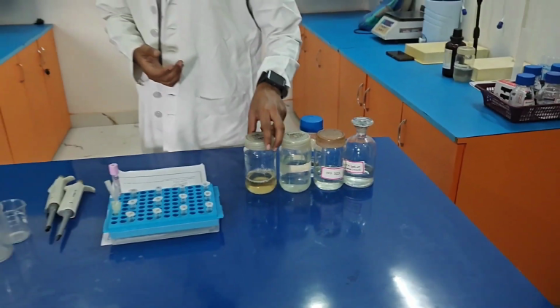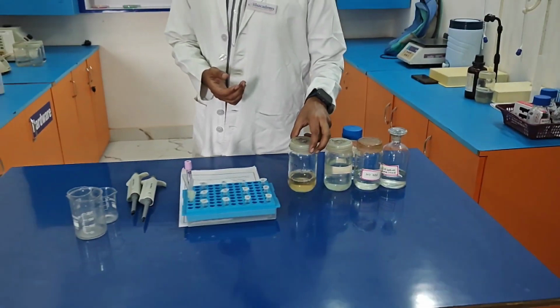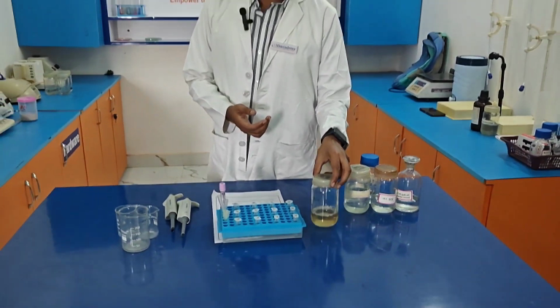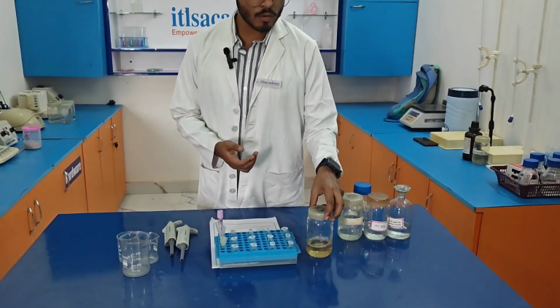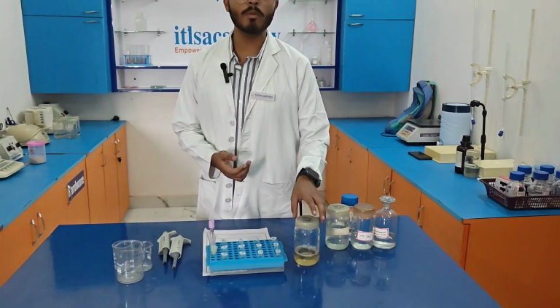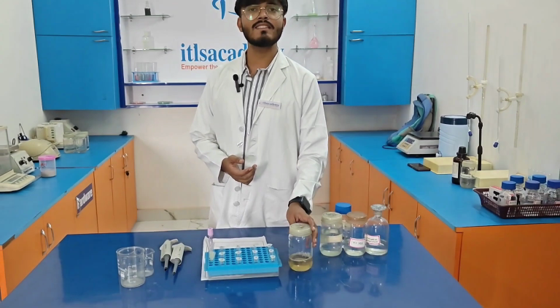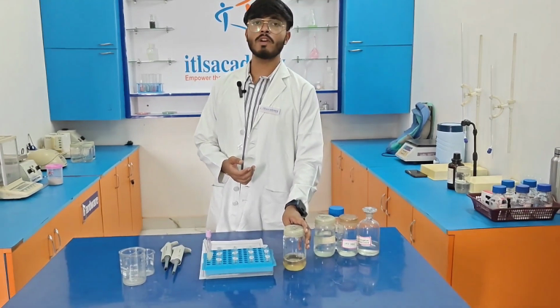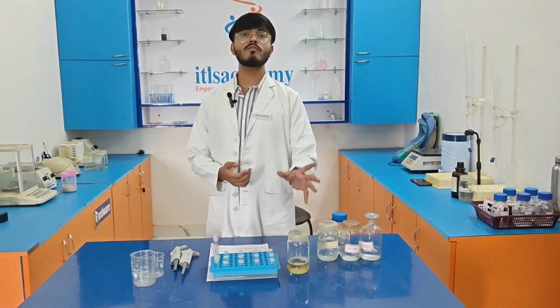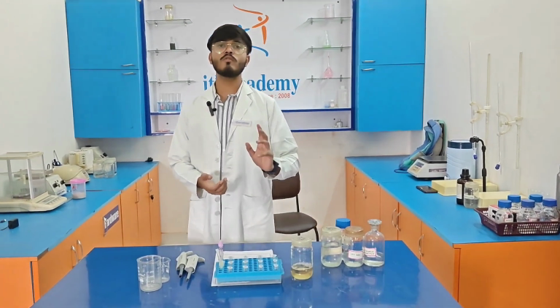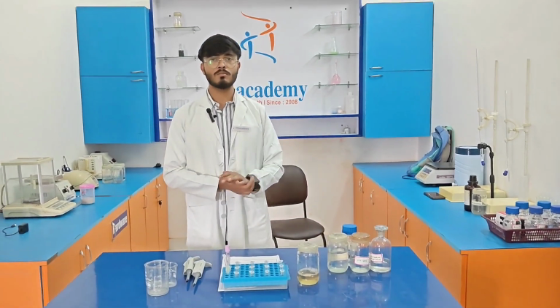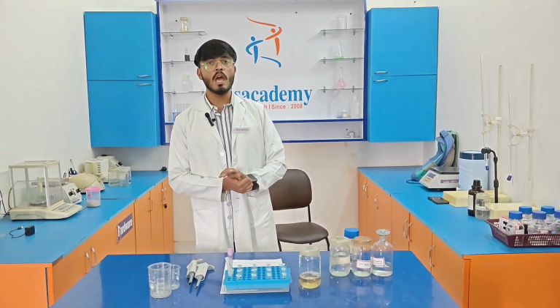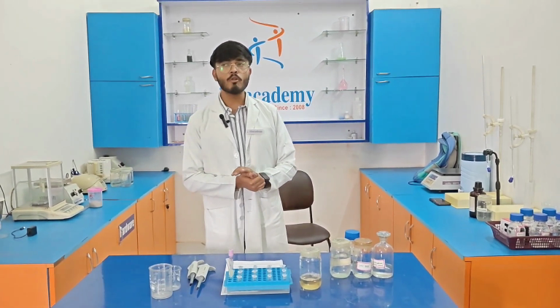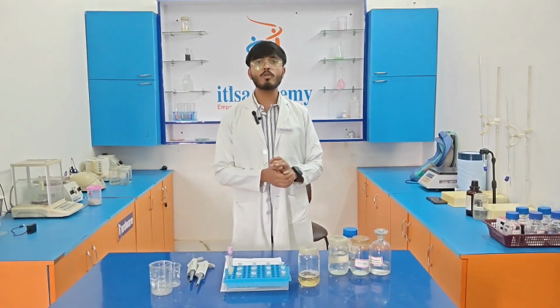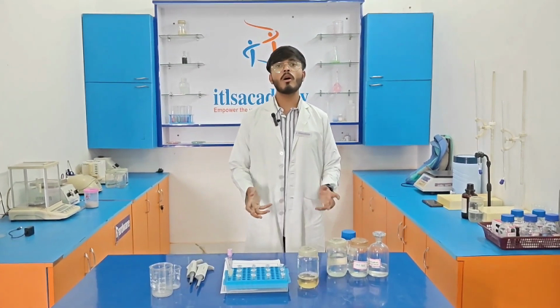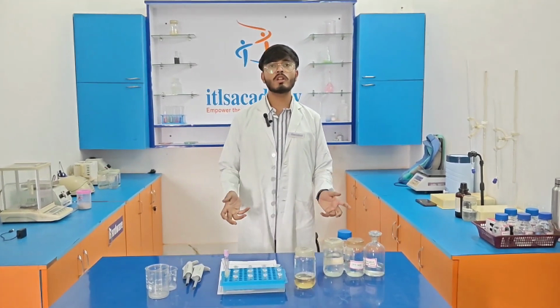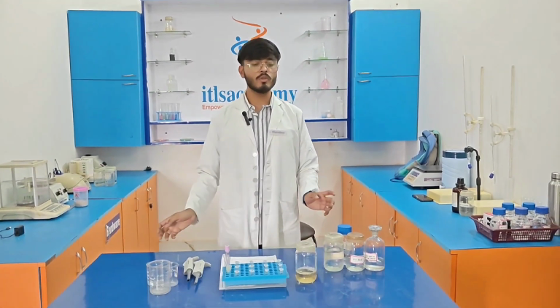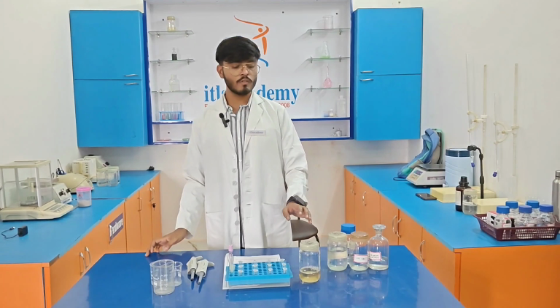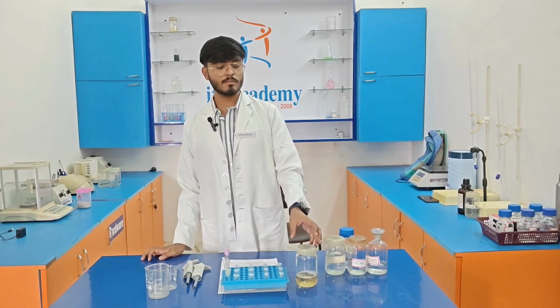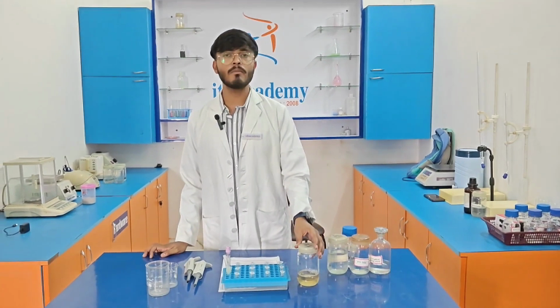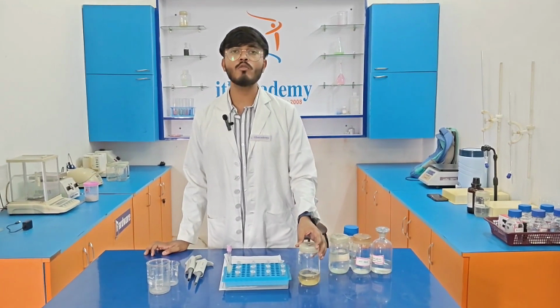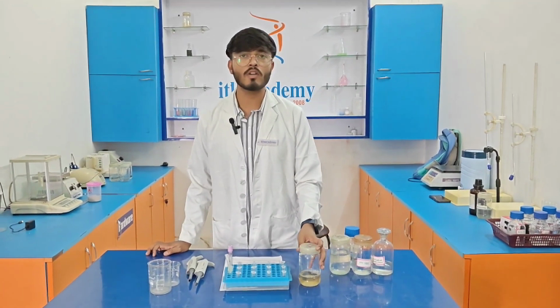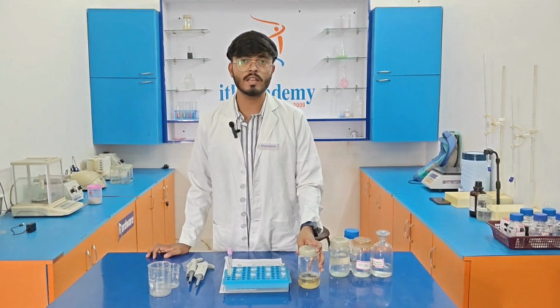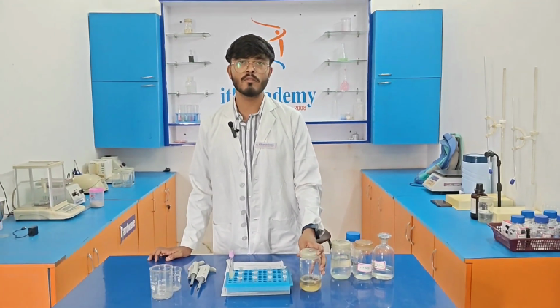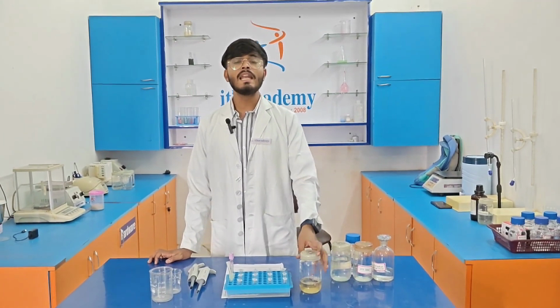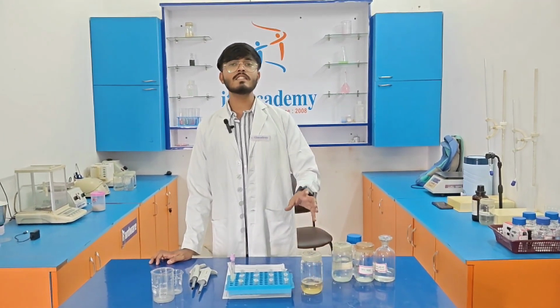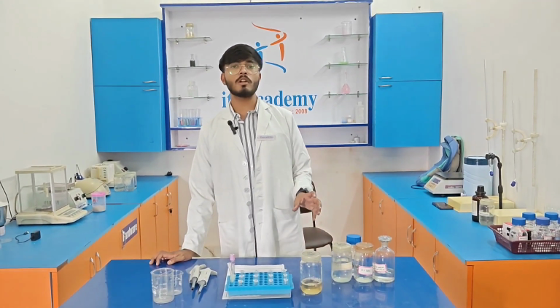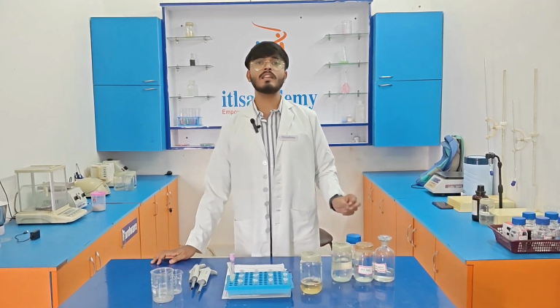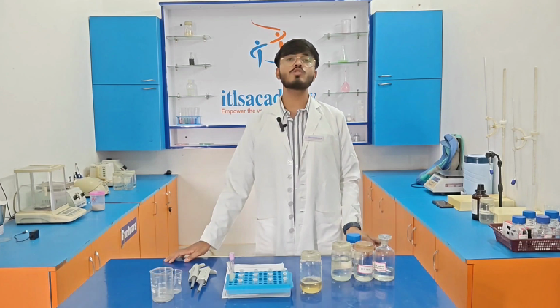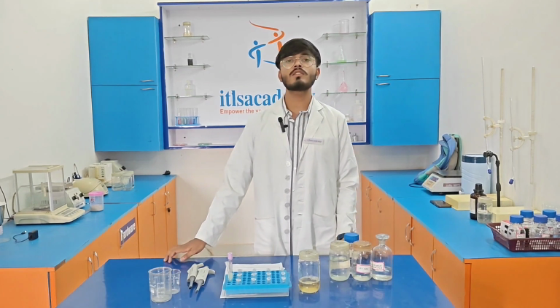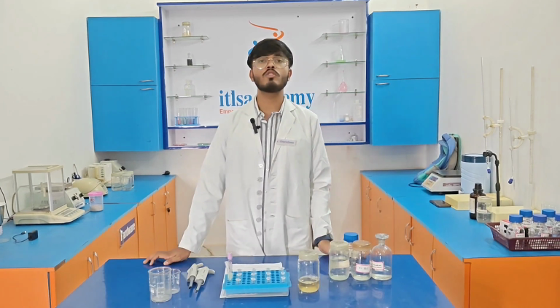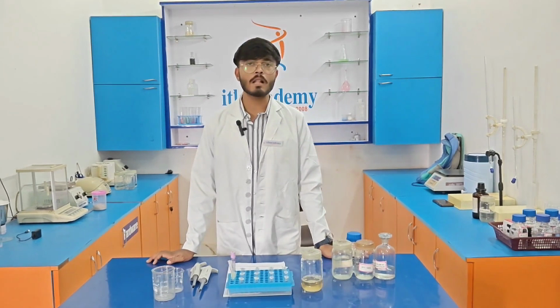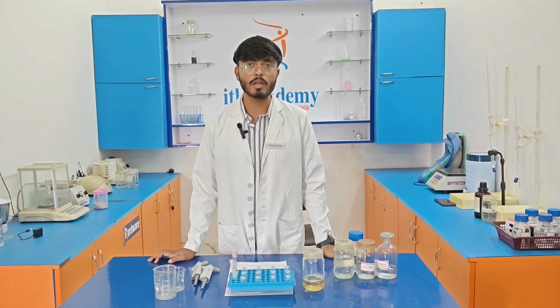First of all, we are going to talk about how we prepare lysis buffer and what is its function. Lysis buffer is basically used for the disruption of the cell membrane.